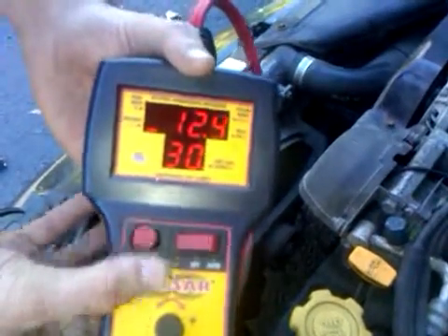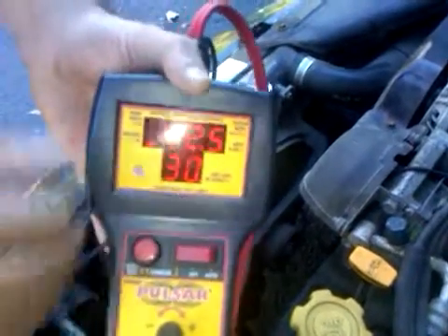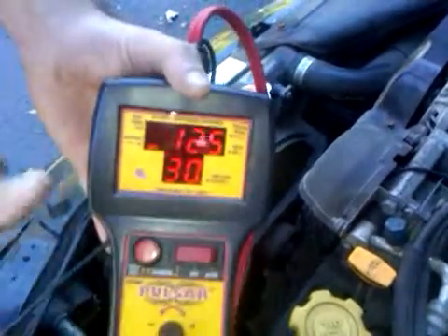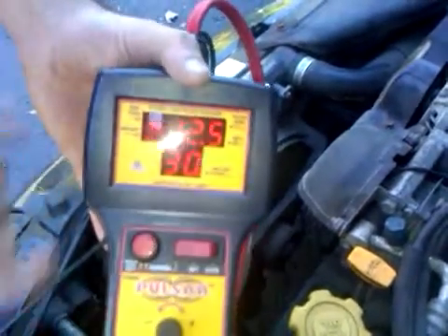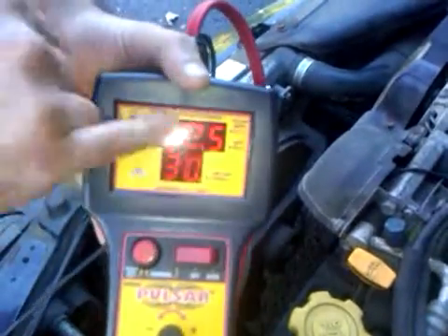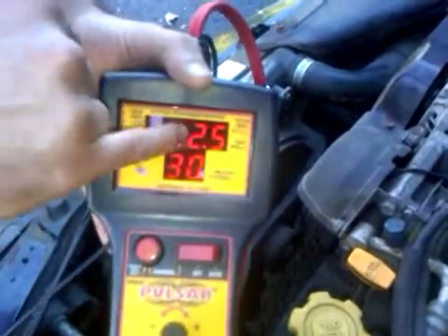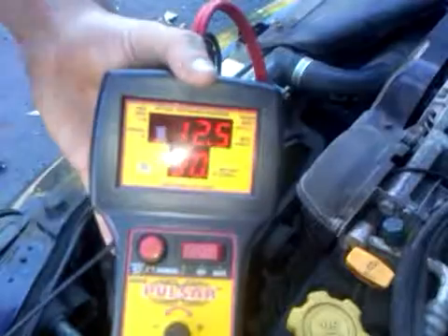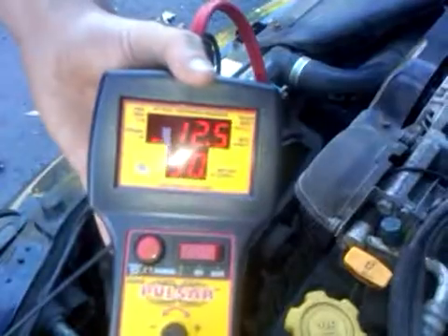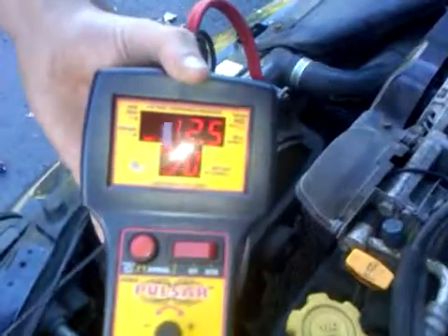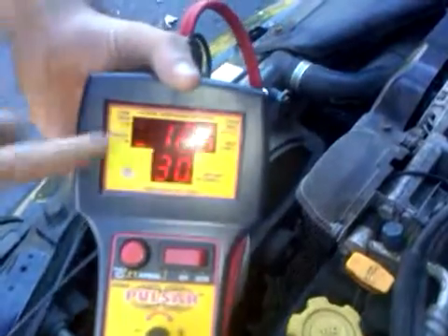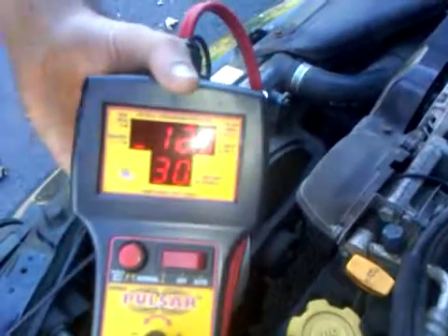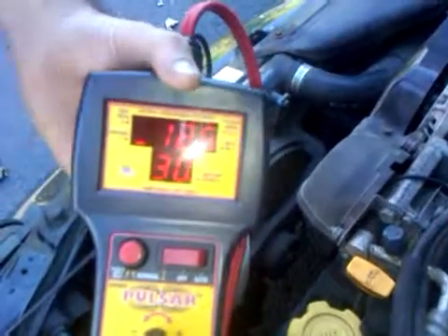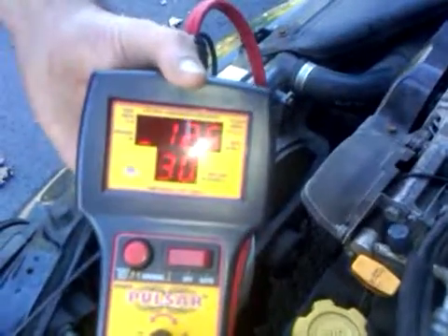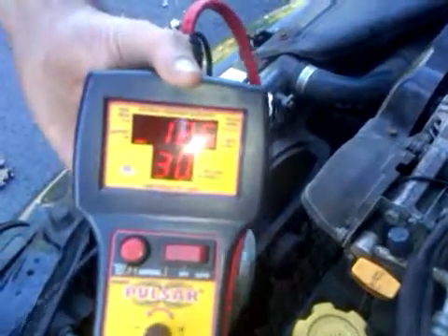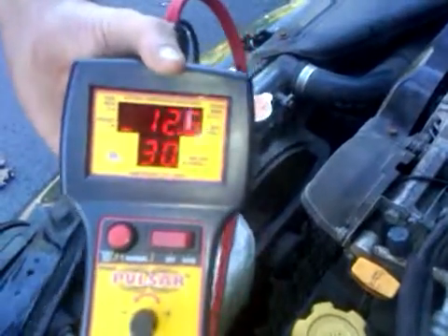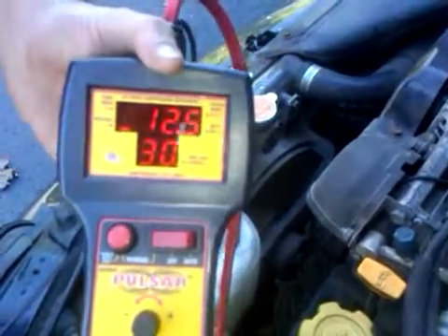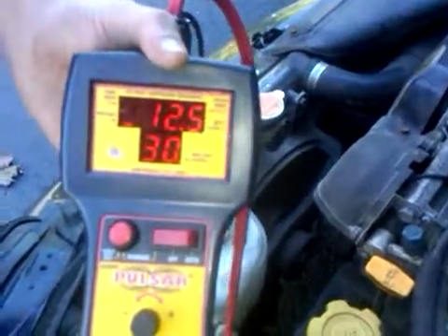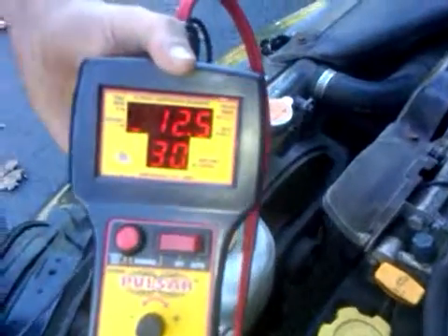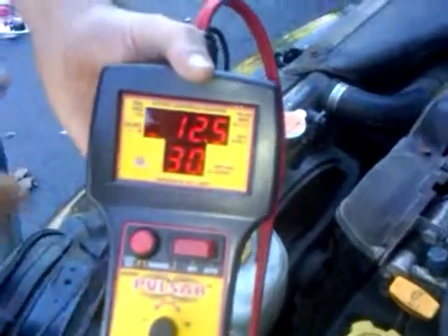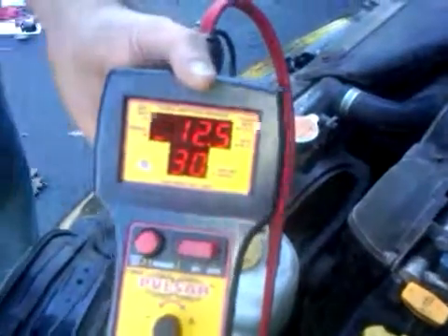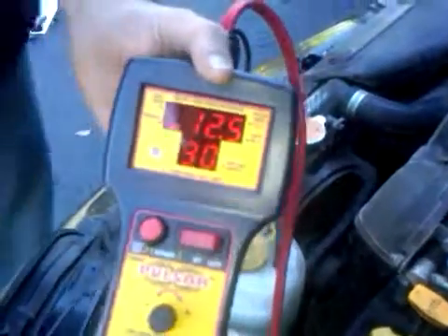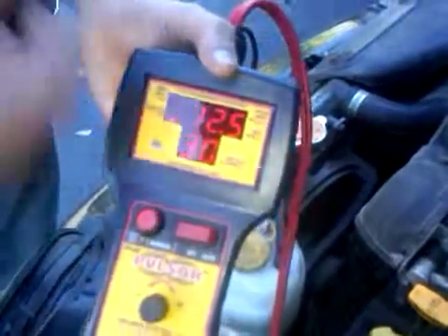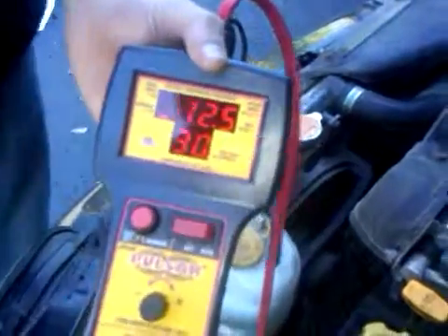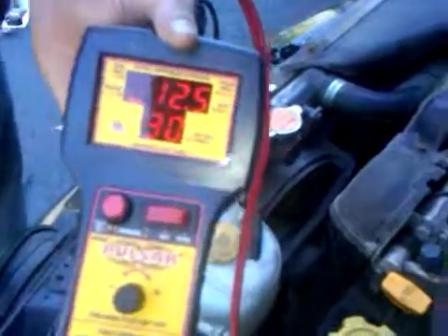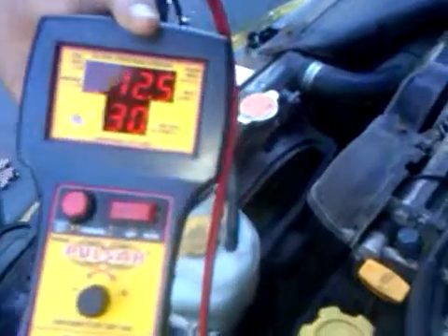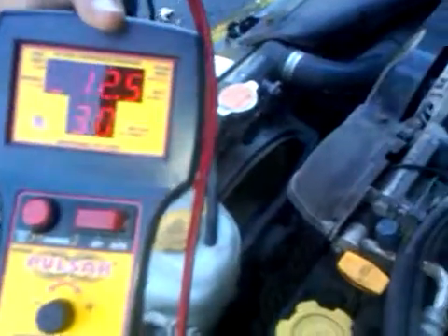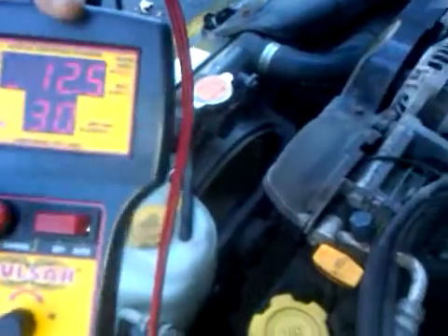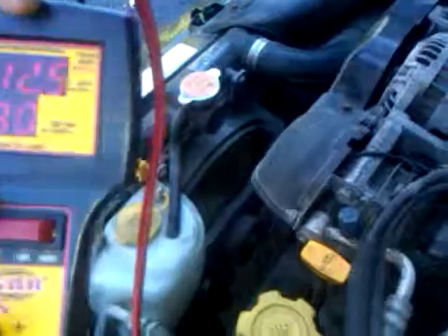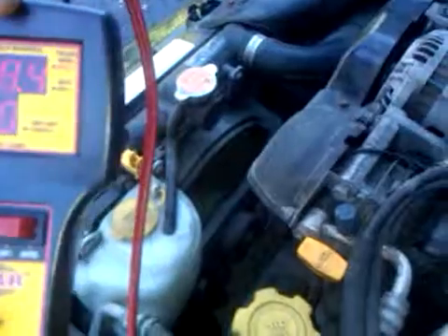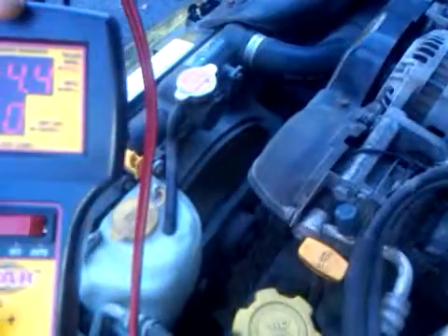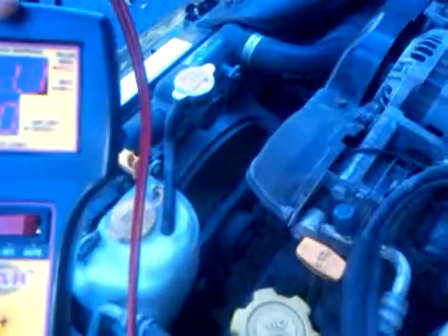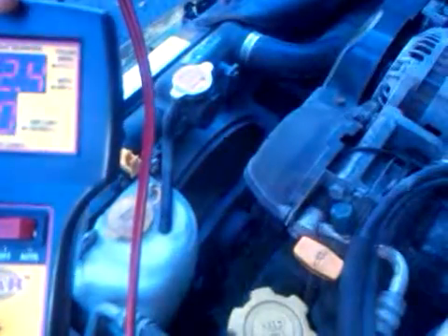If I let go of the button, you're going to also see that the voltage in the system is 12.5 volts. So that's a nice thing — you don't need a DVM to see what the voltage is in the system.